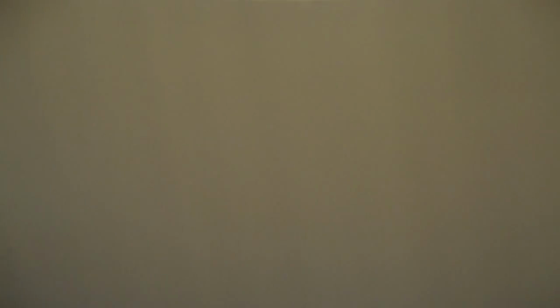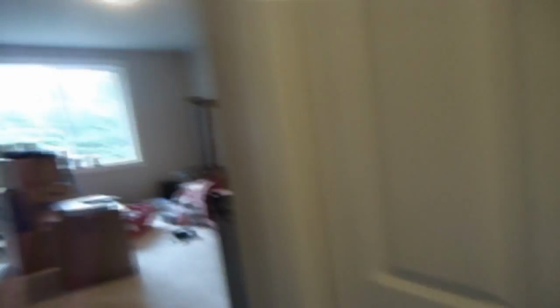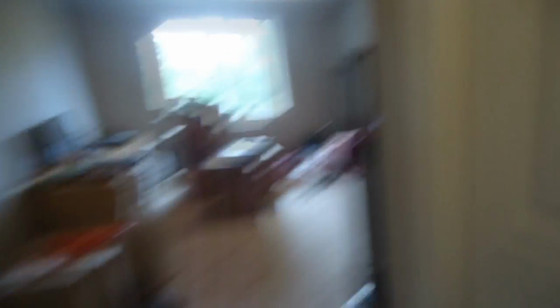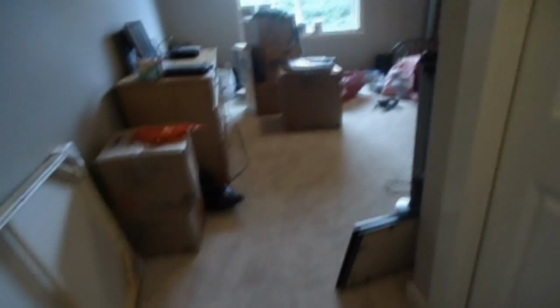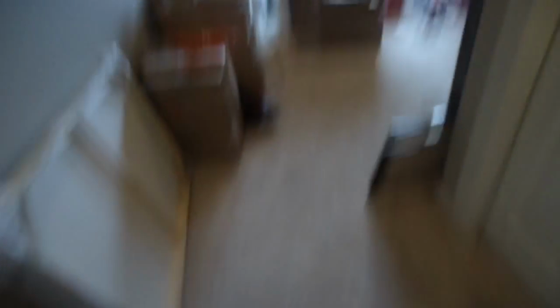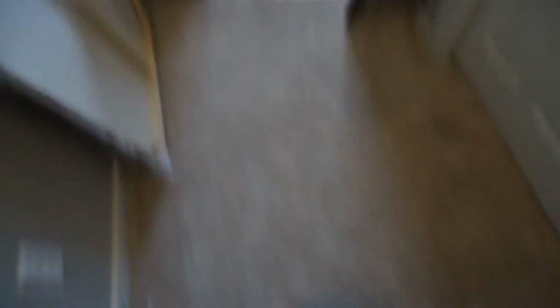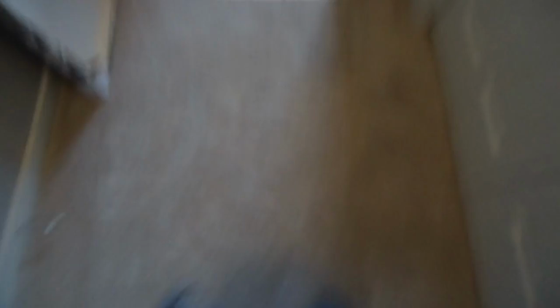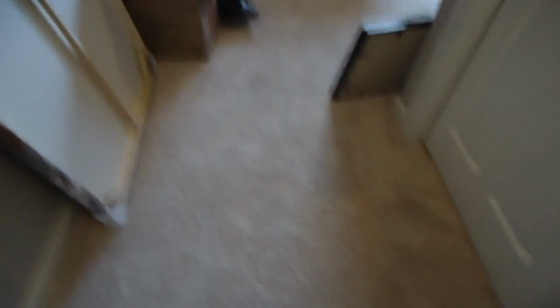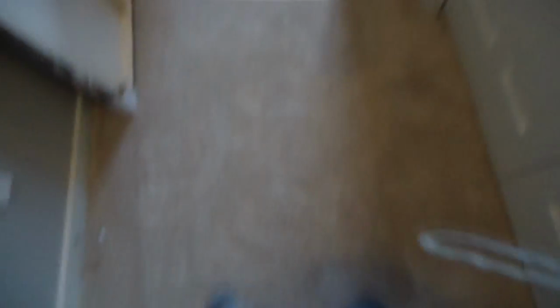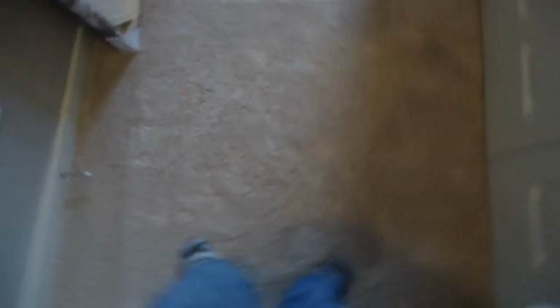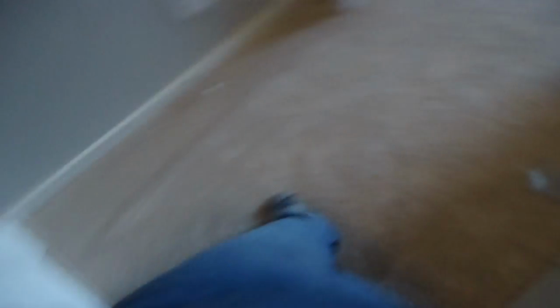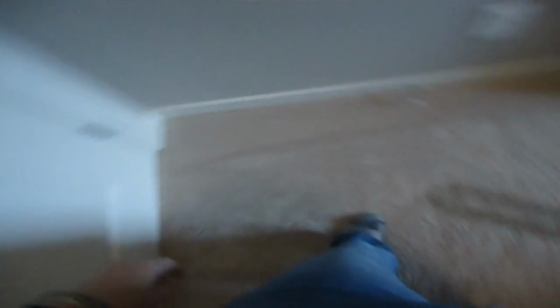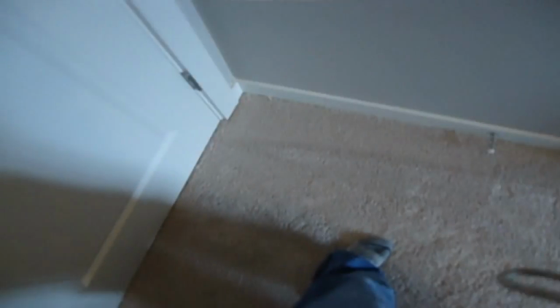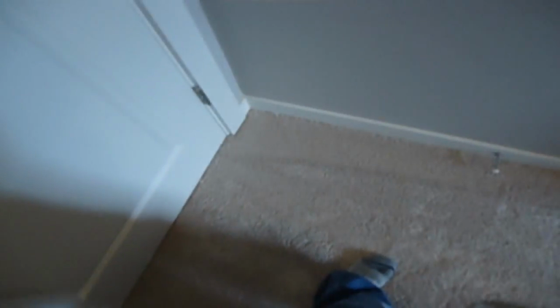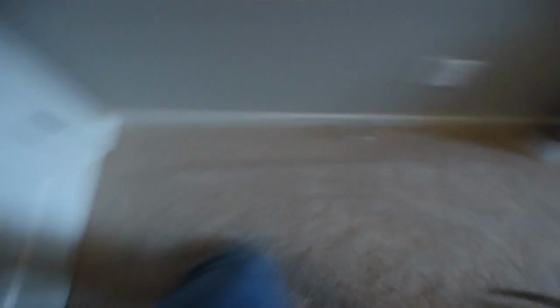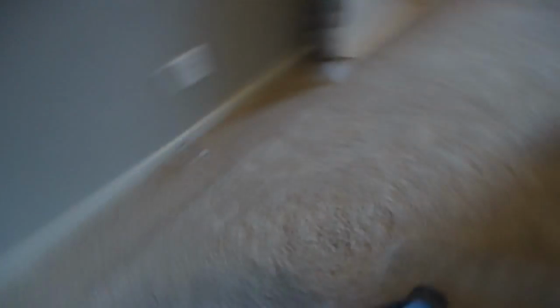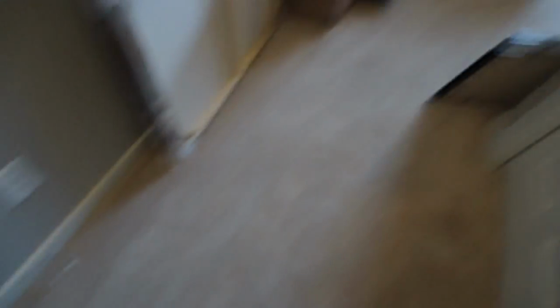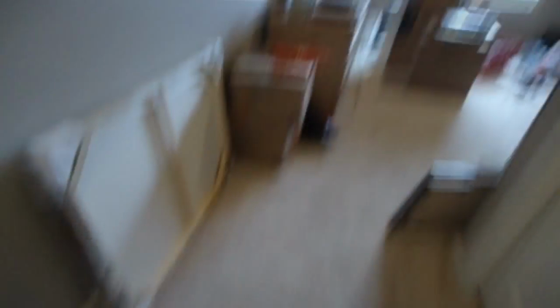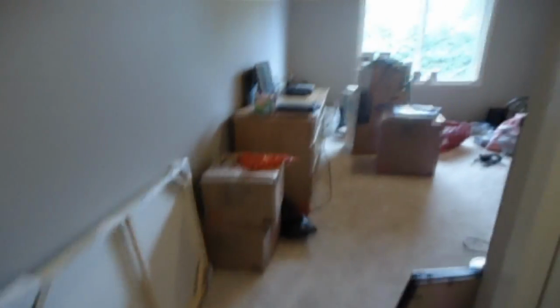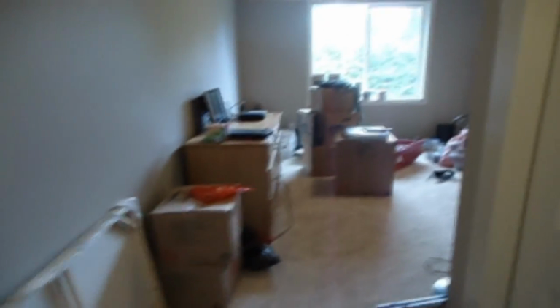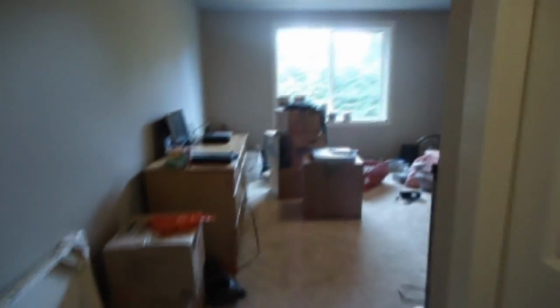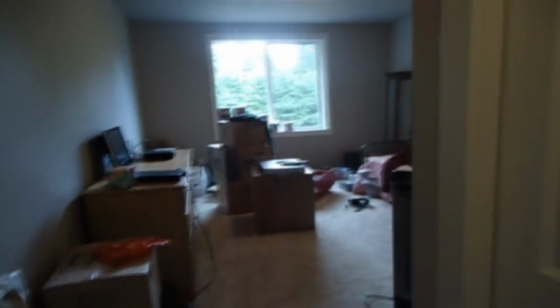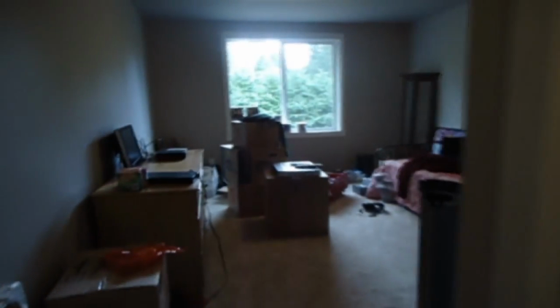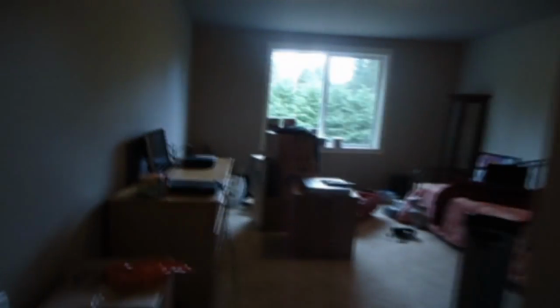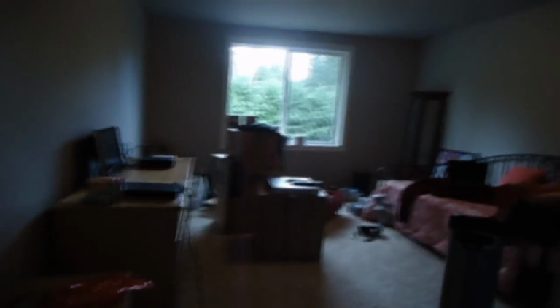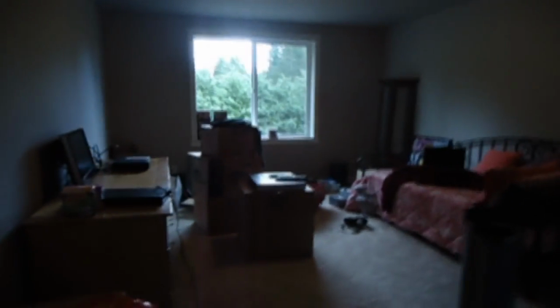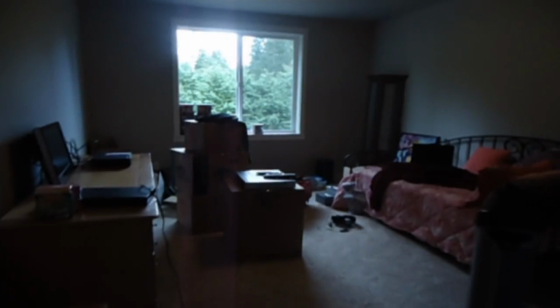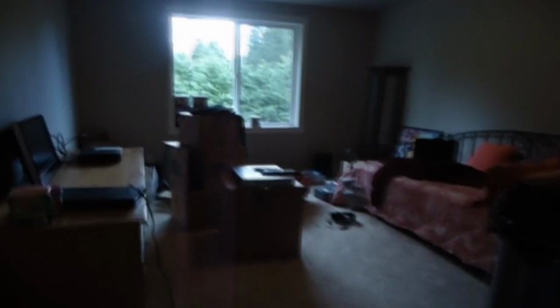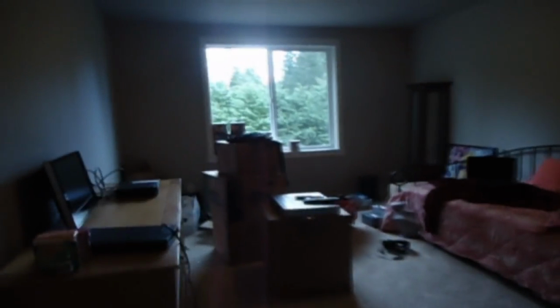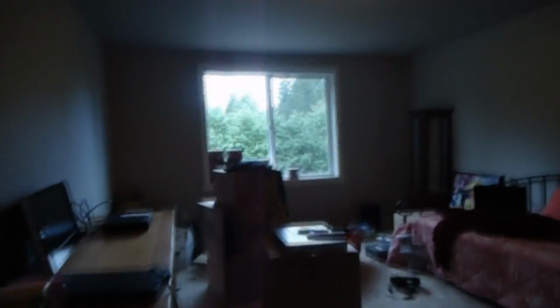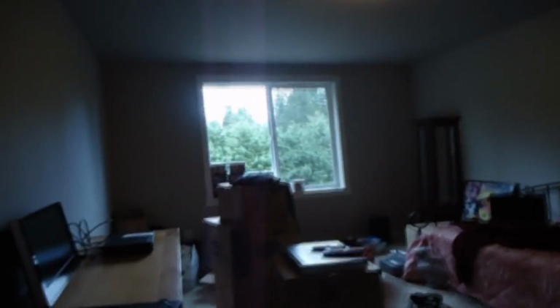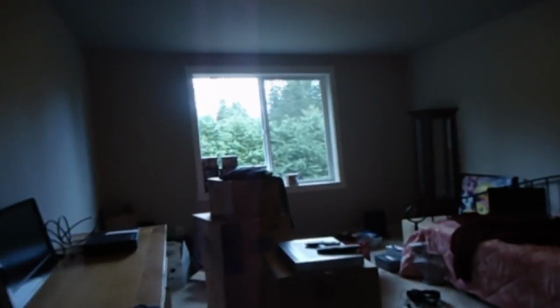Anyway, so it's kind of like this entryway here. It kind of comes from the door, which is right there, and it comes in like this. And then this is my room, and it's huge.